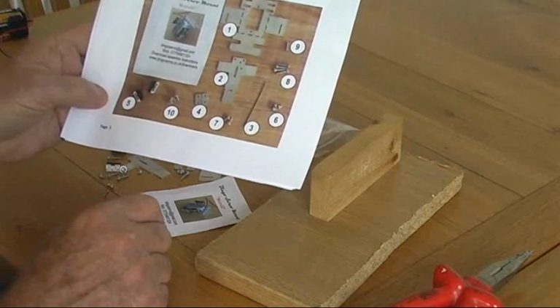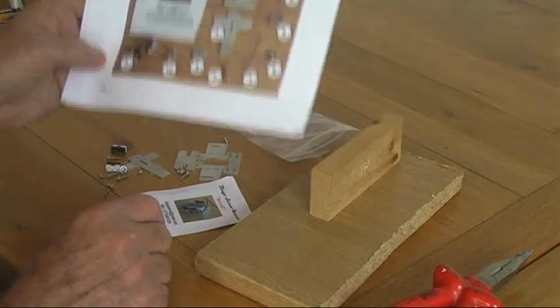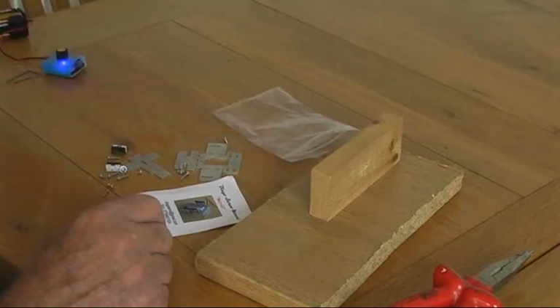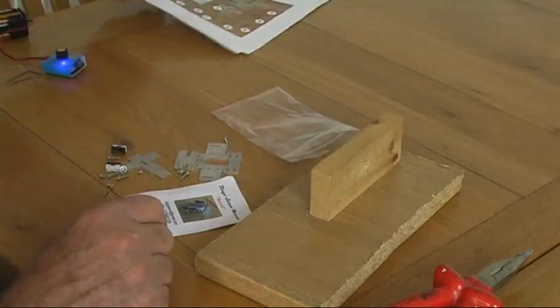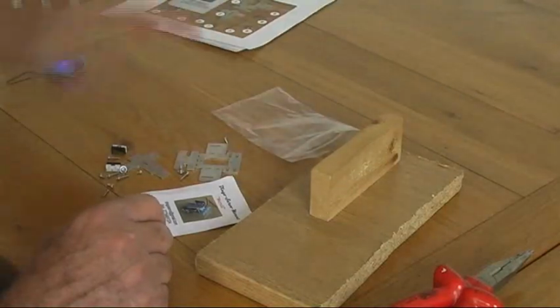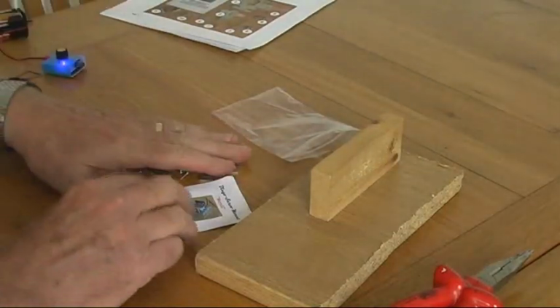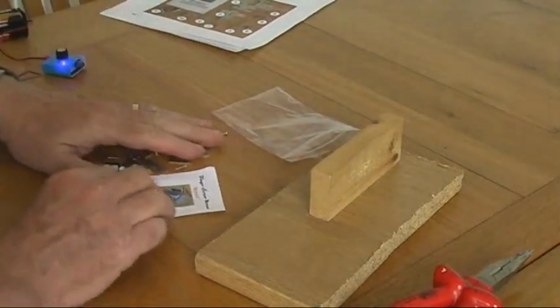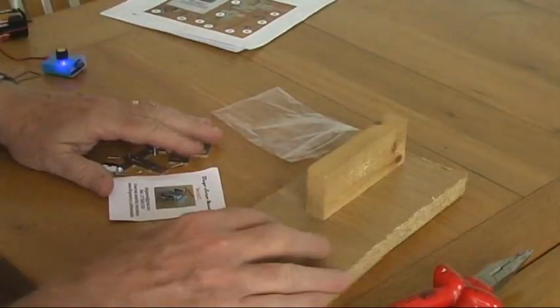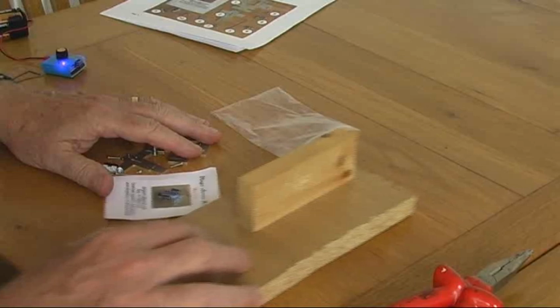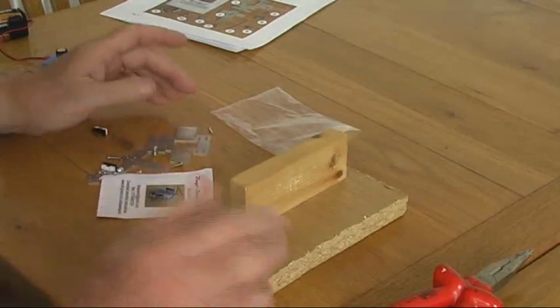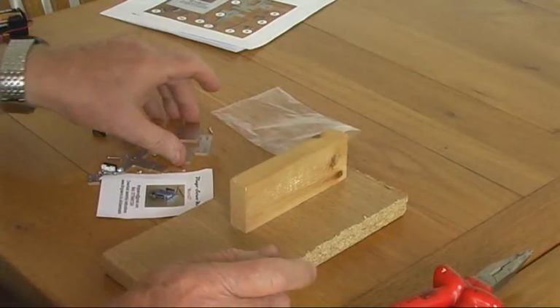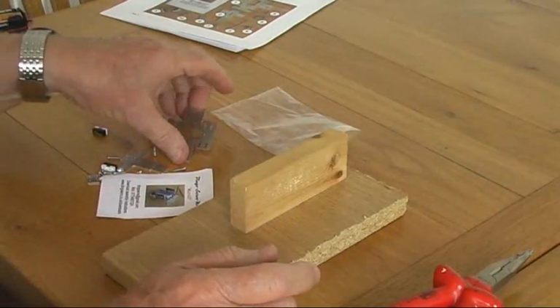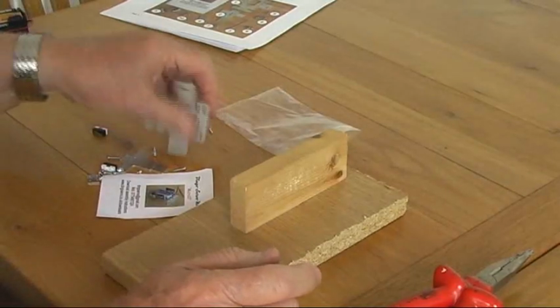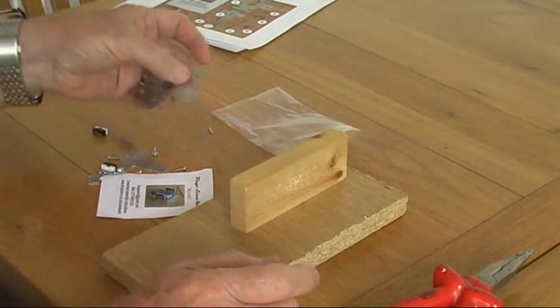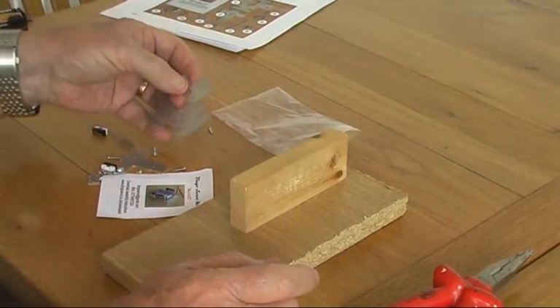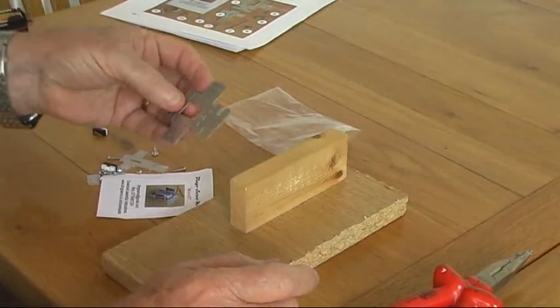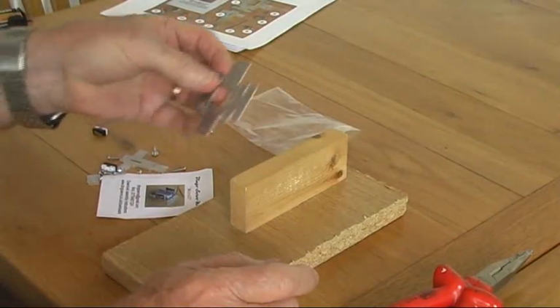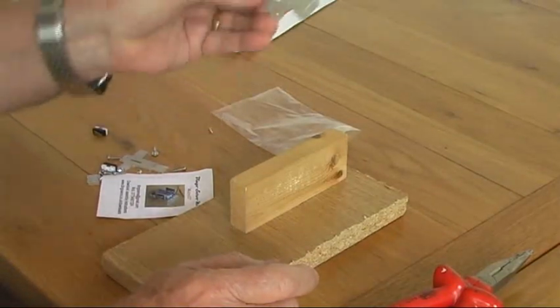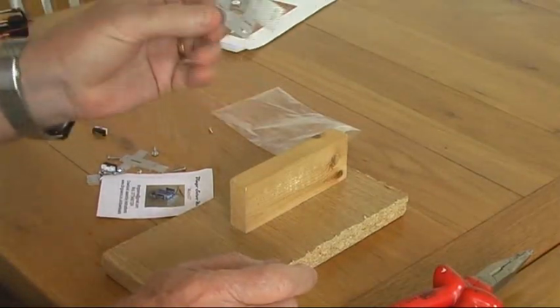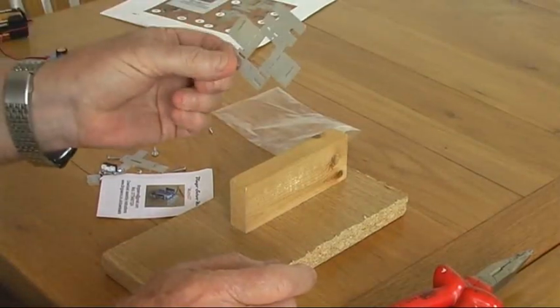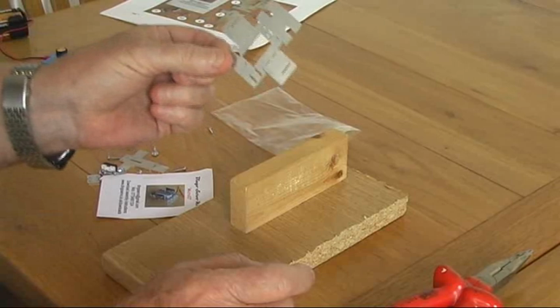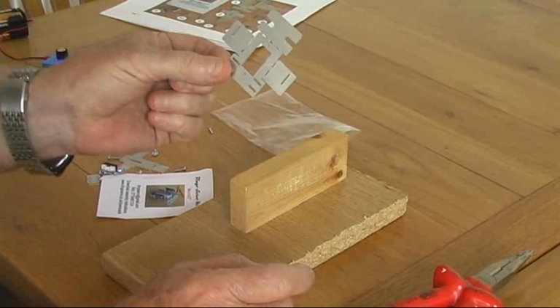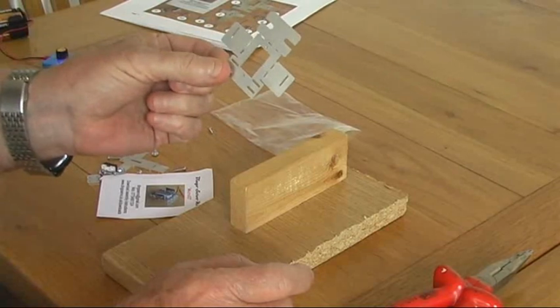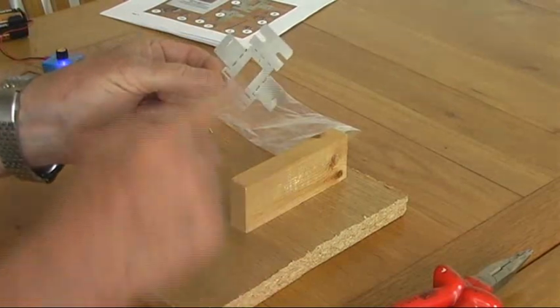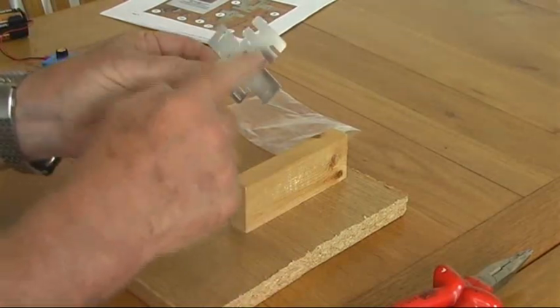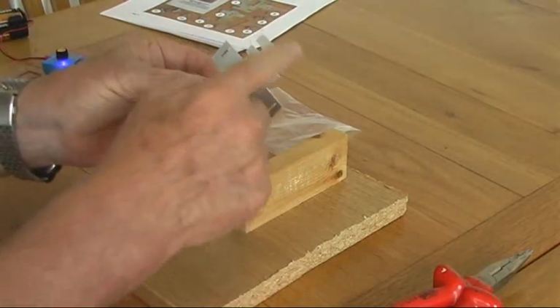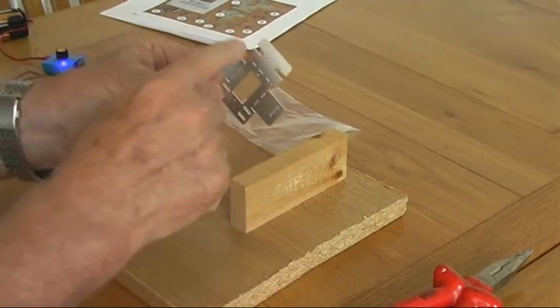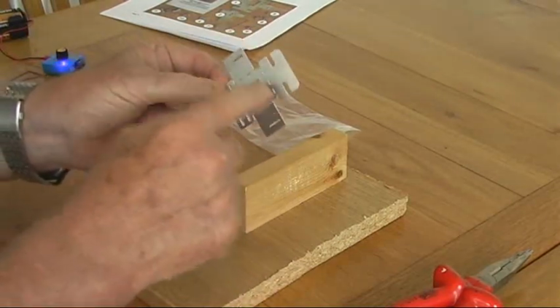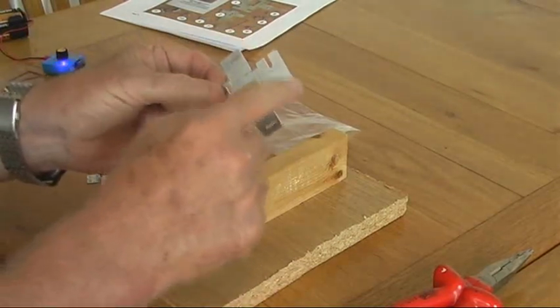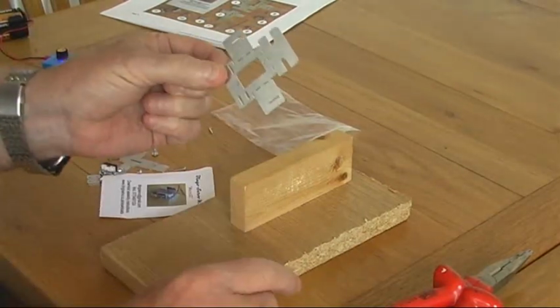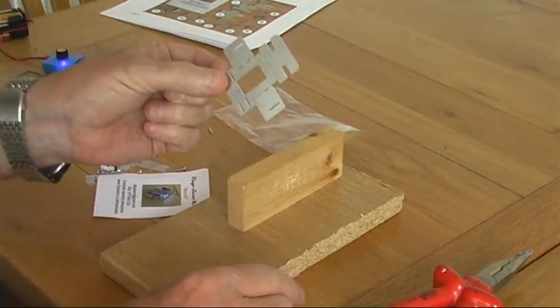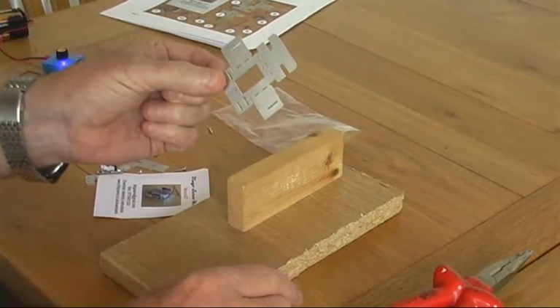So having made sure you've got everything, the first thing we do is to bend the pieces. I would start with the mainframe, which is this one here, and that section at the top there is what we call the foot plate.